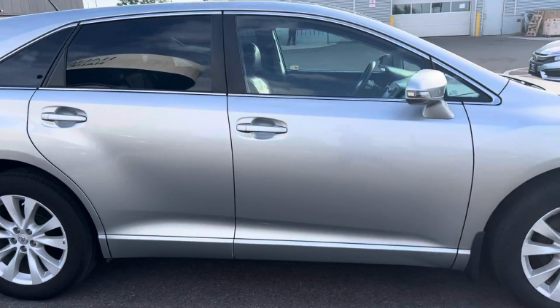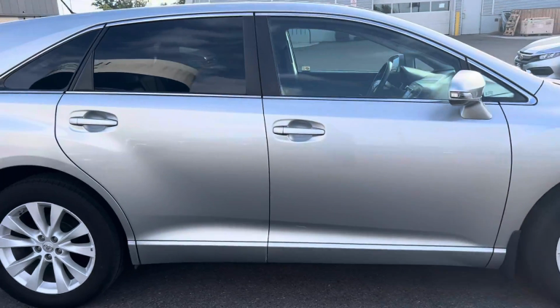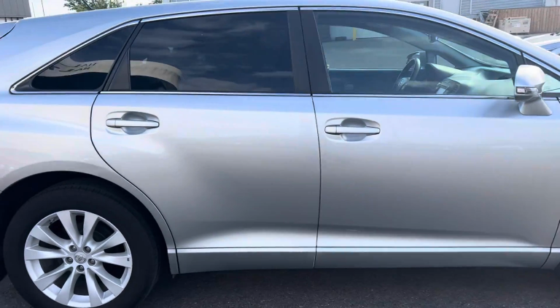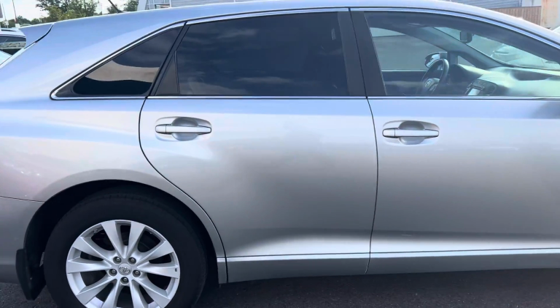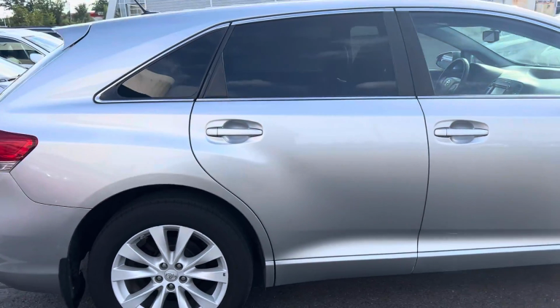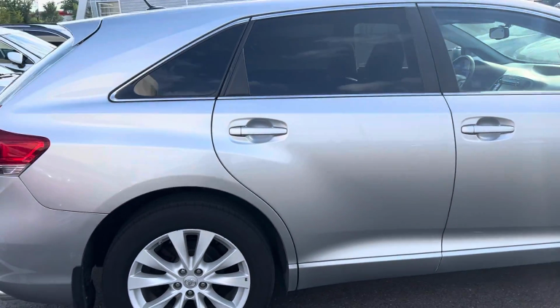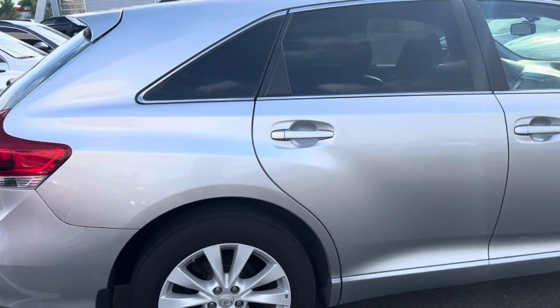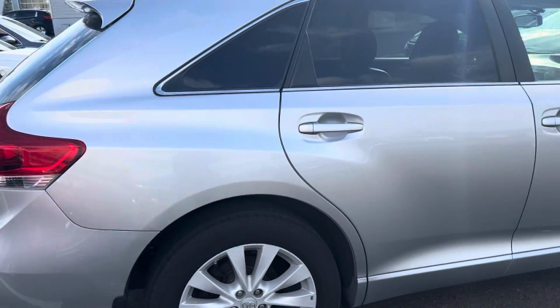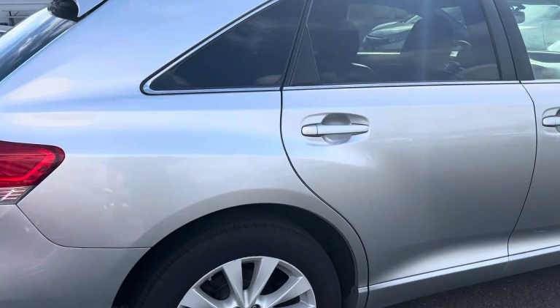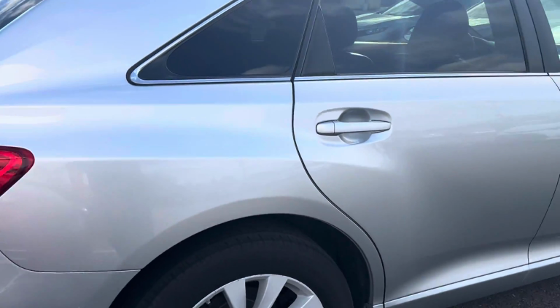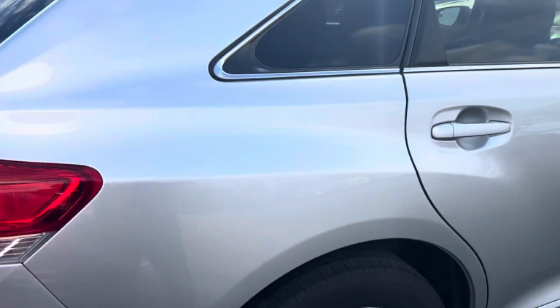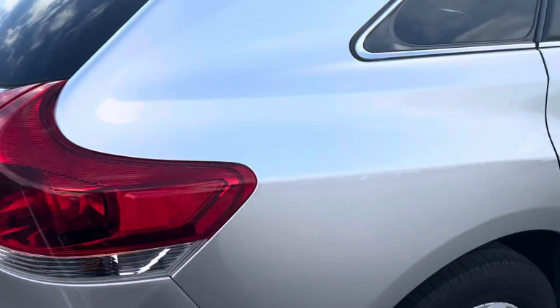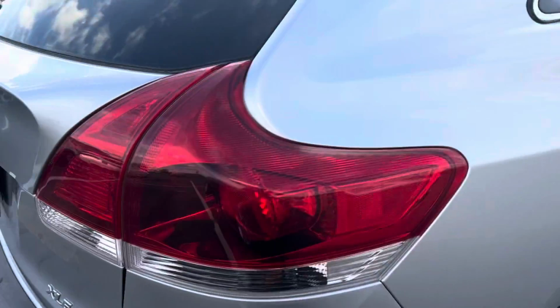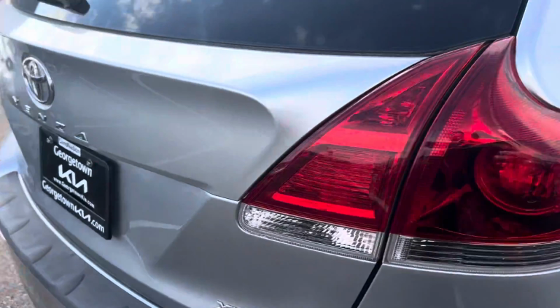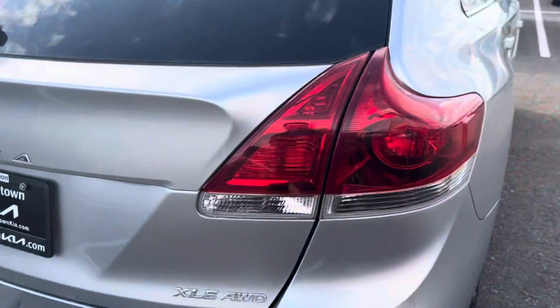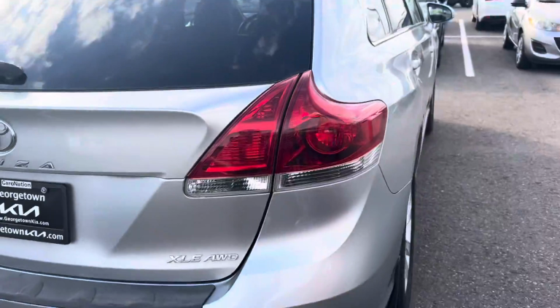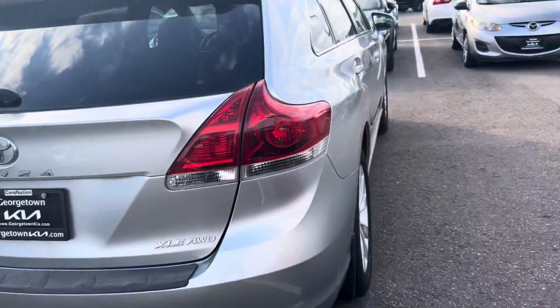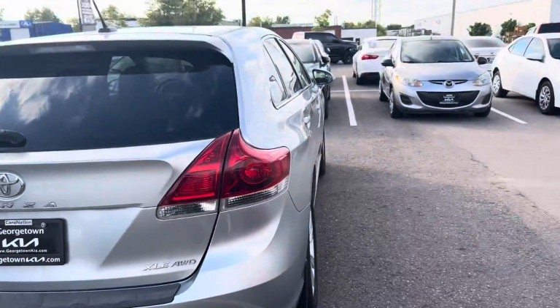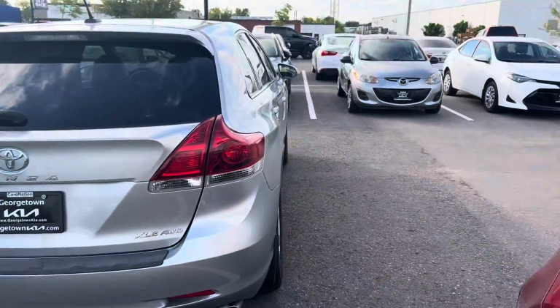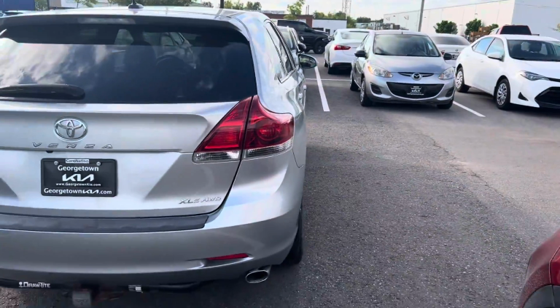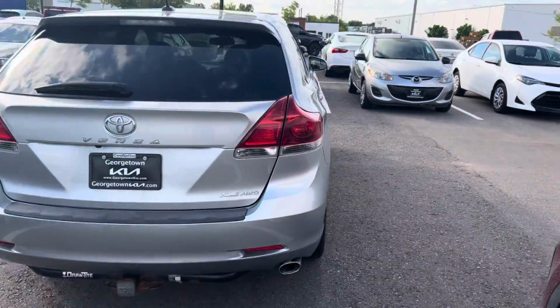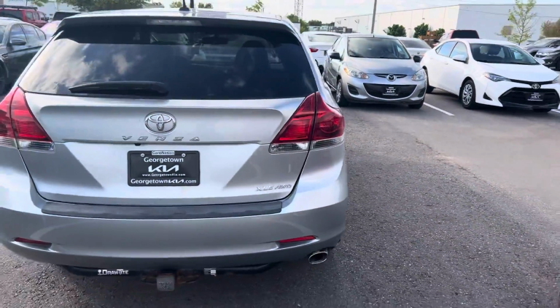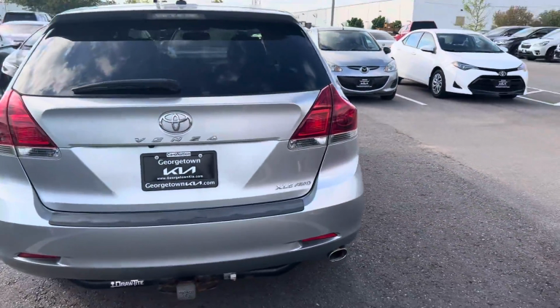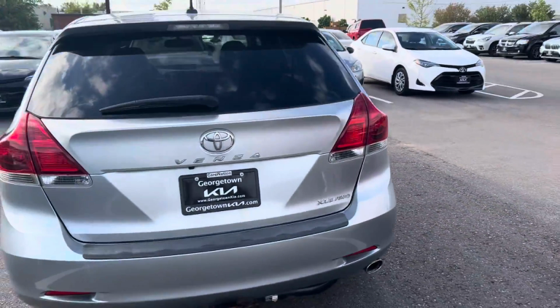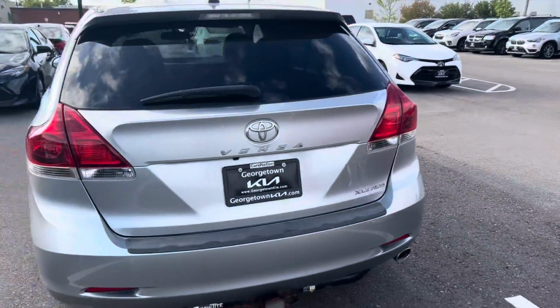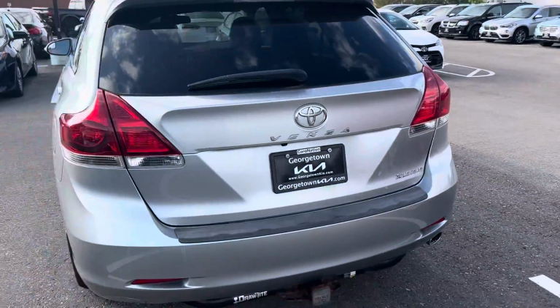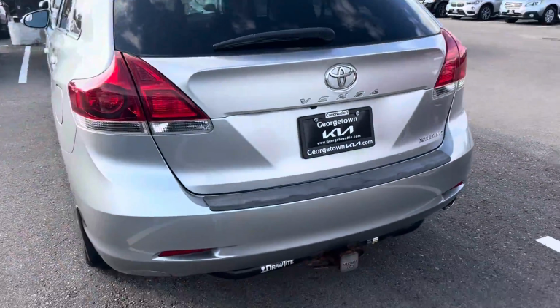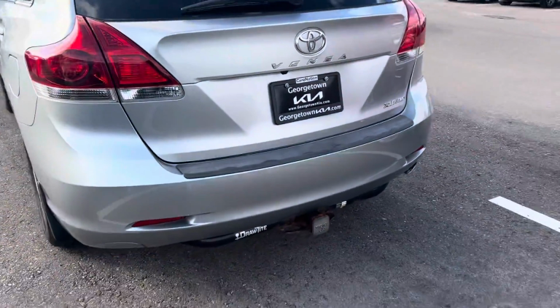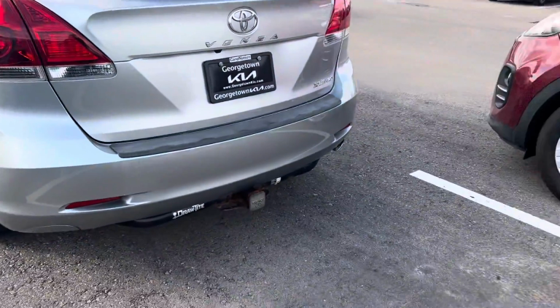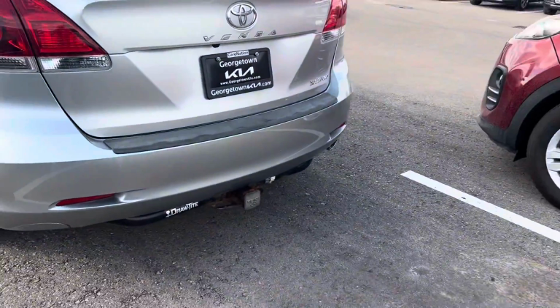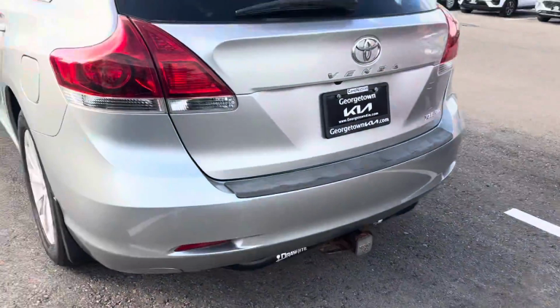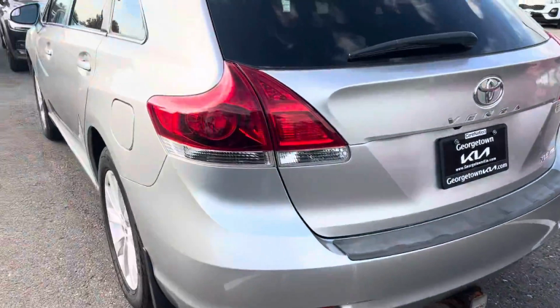As you can see, there's no major dents, nicks, or scratches. It's beautiful all the way around. You can see it's got the hitch already for you.